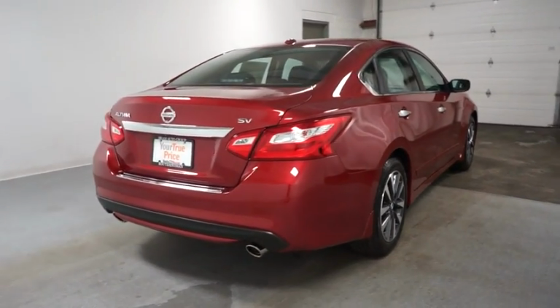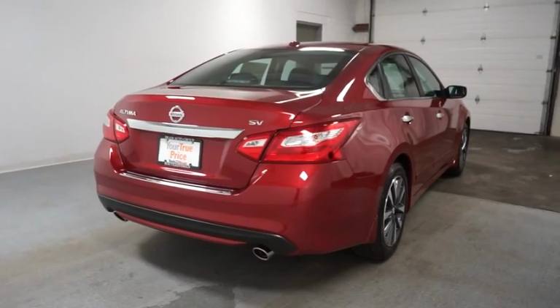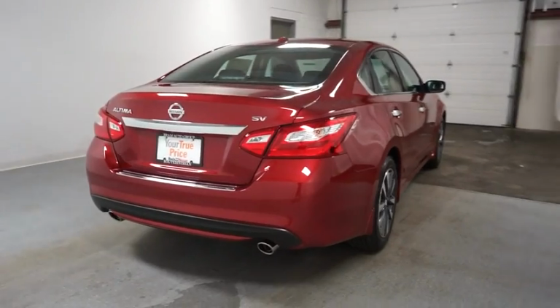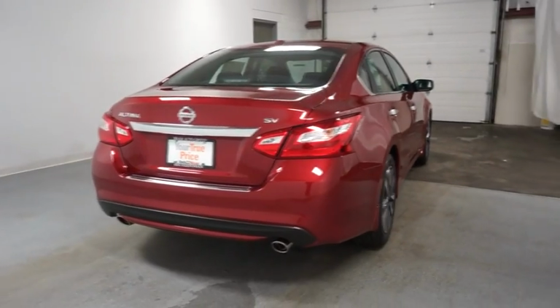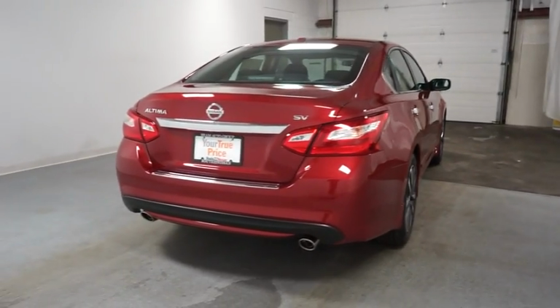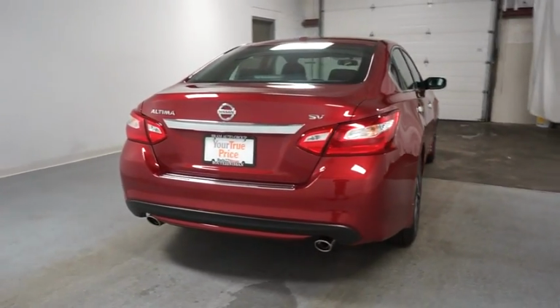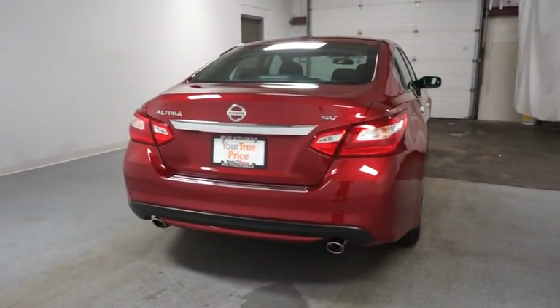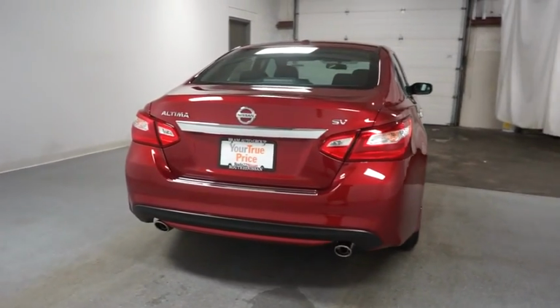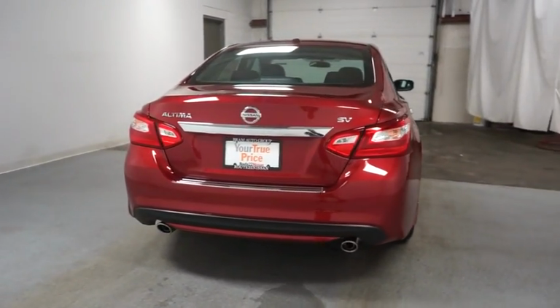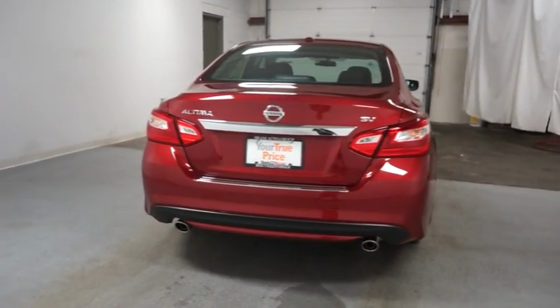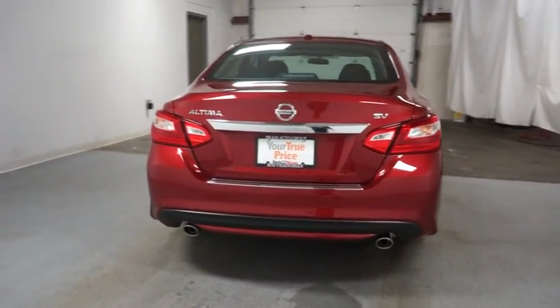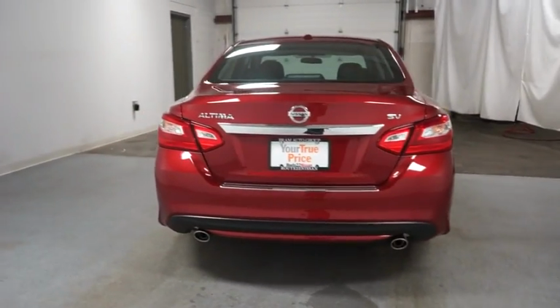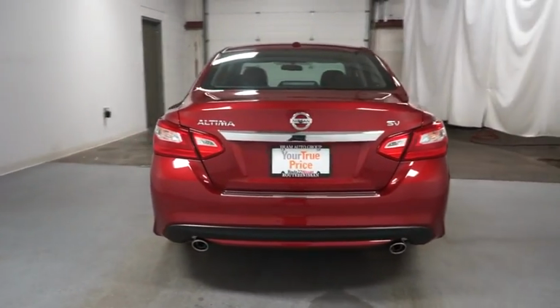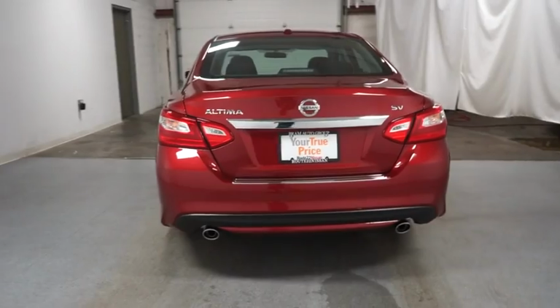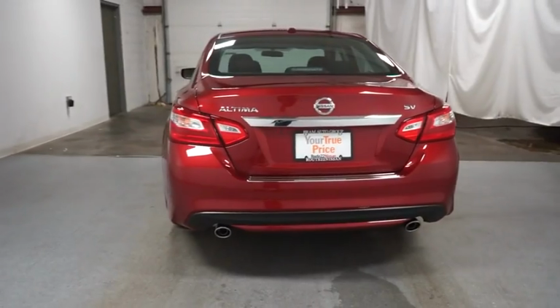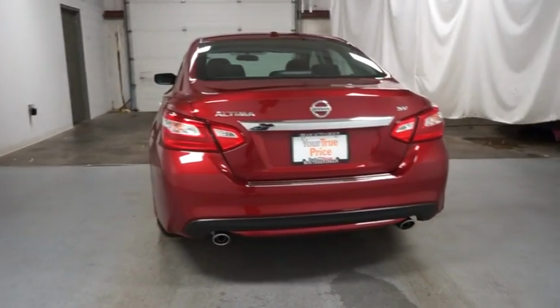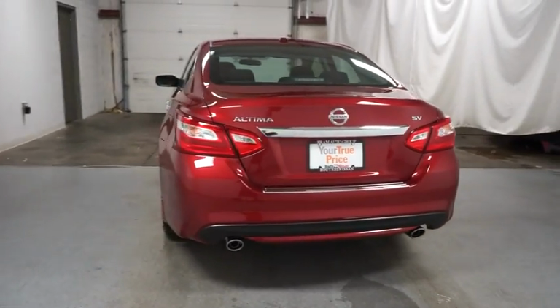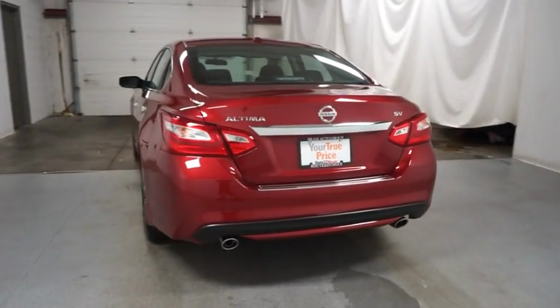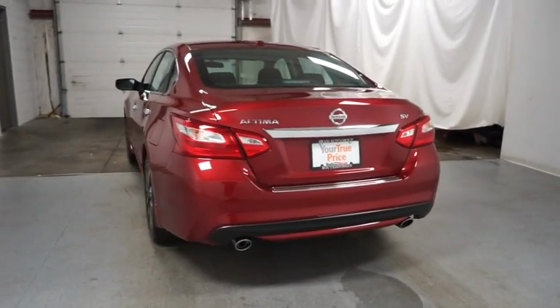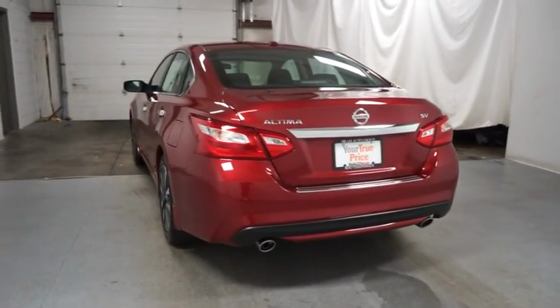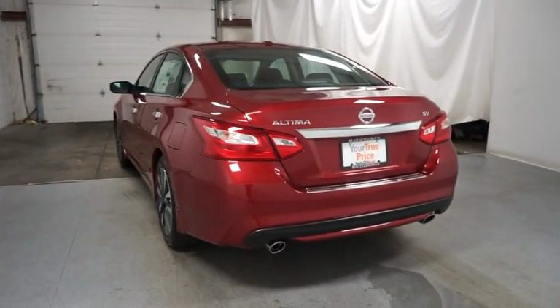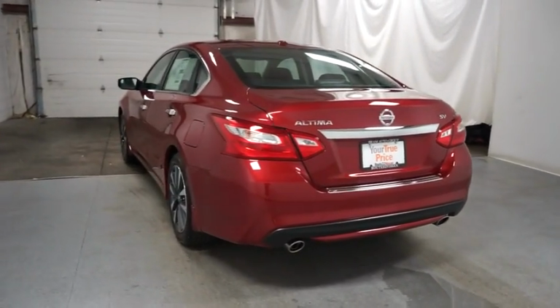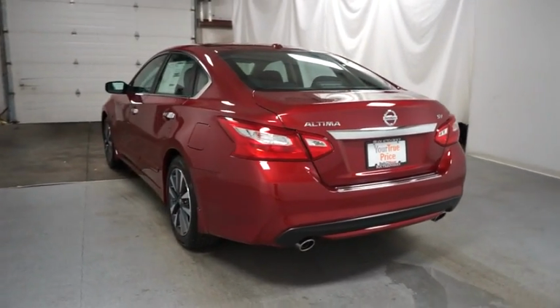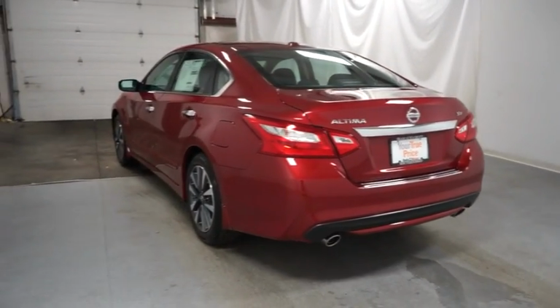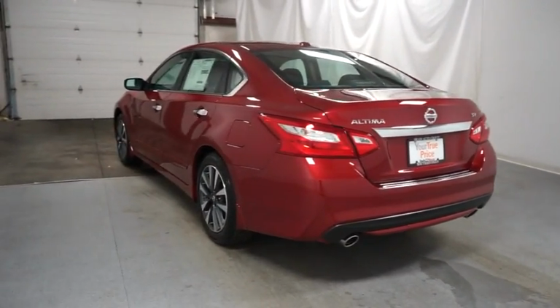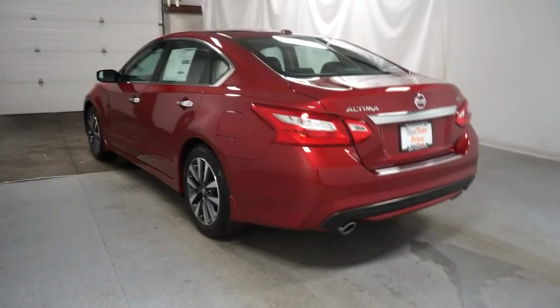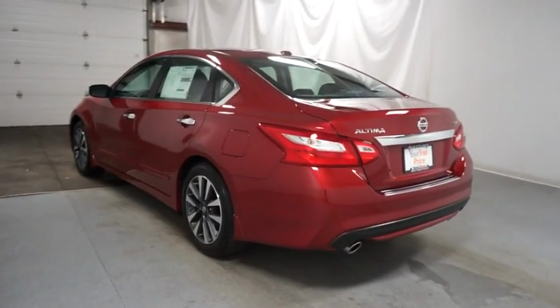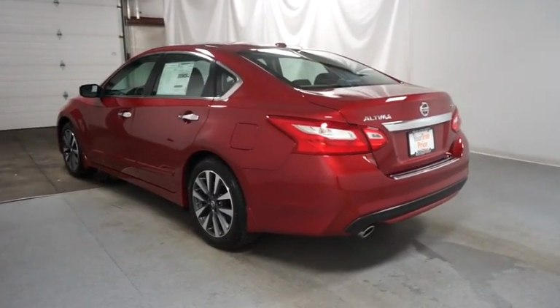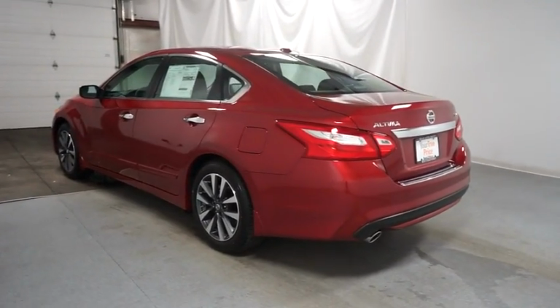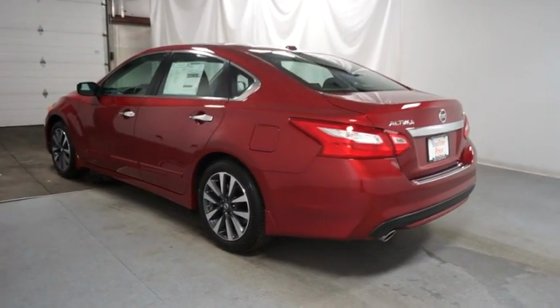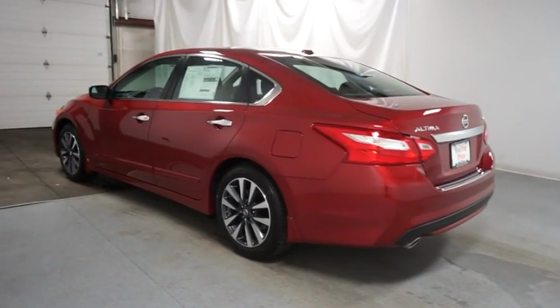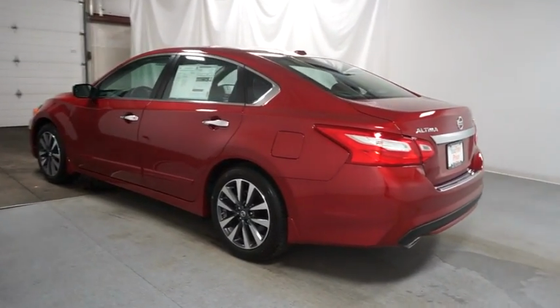Tachometer, outside temperature gauge, cloth seat trim, engine immobilizer, leather shift knob, power rear window sunshade. This vehicle offers reliability and good looks at a great price. So come in and take a test drive today.